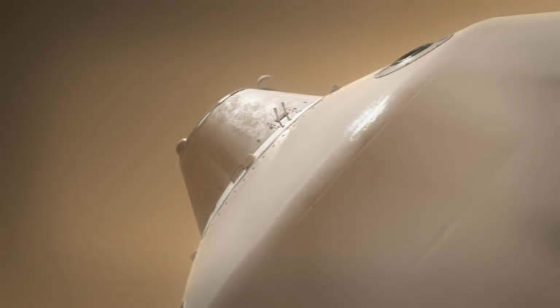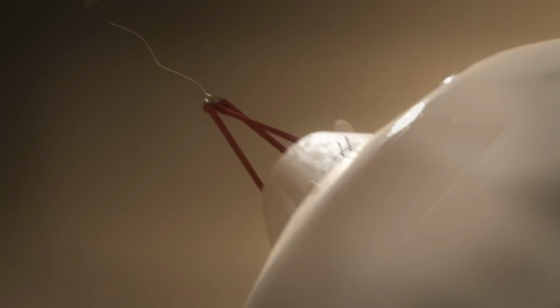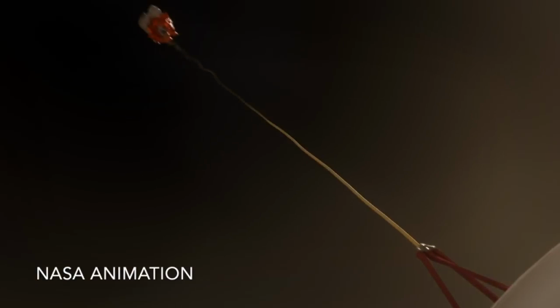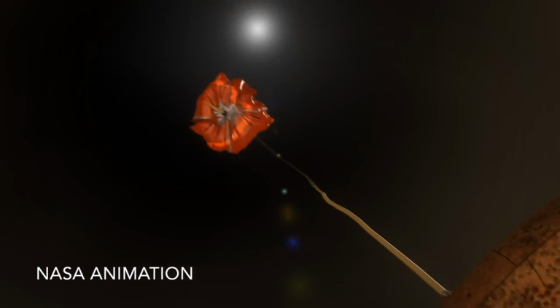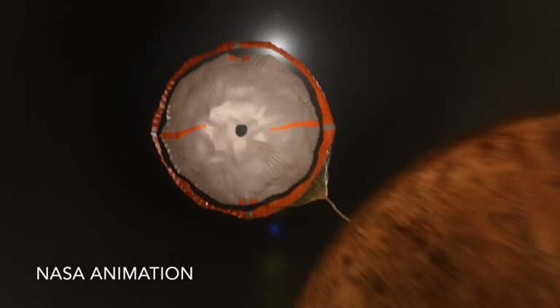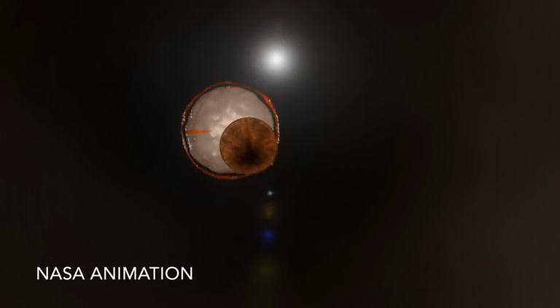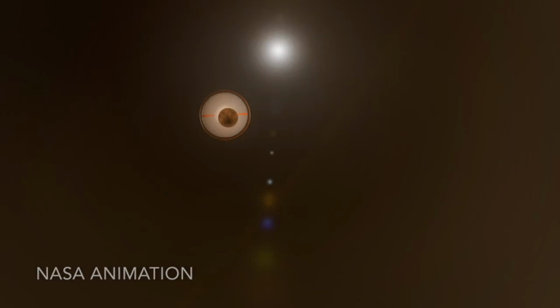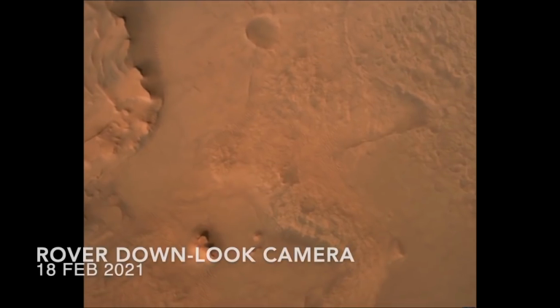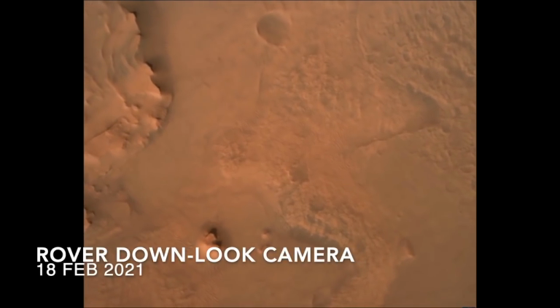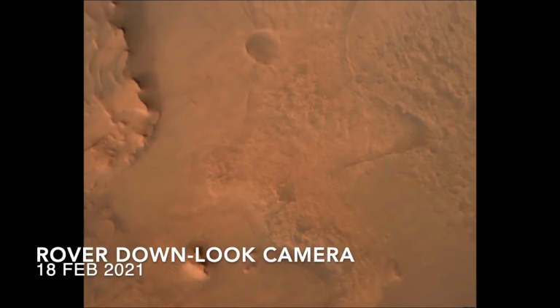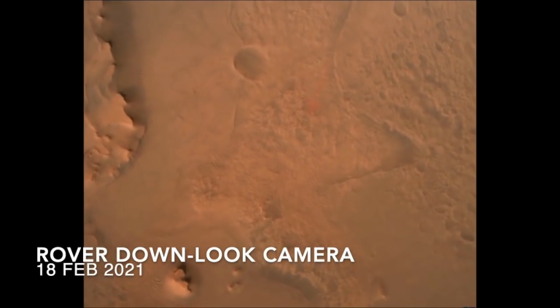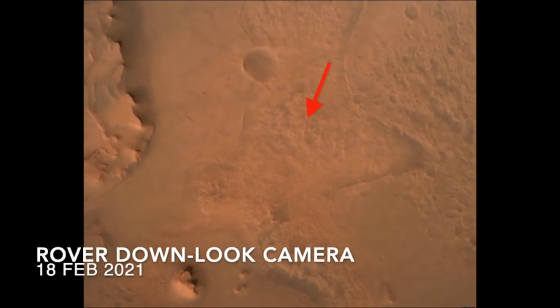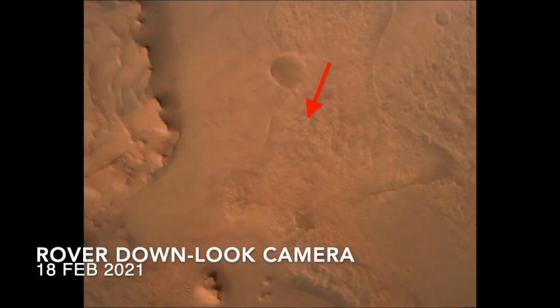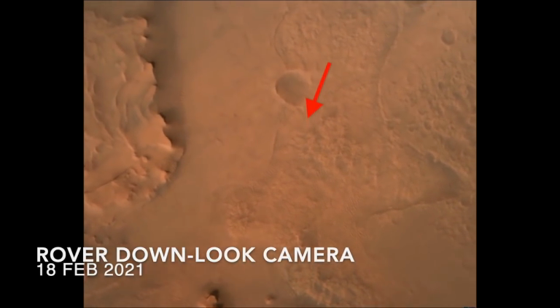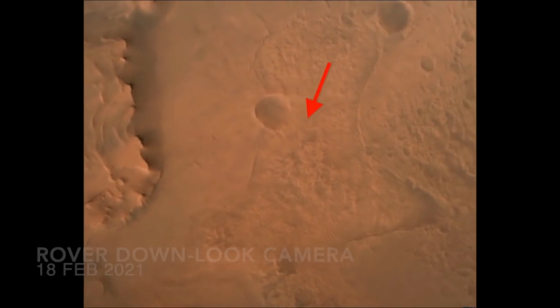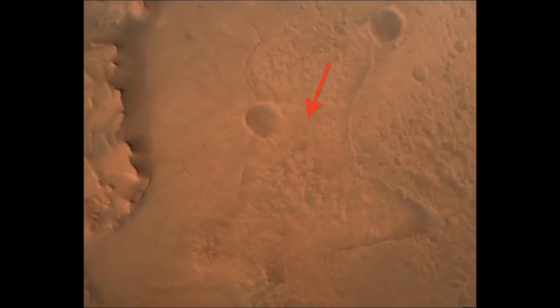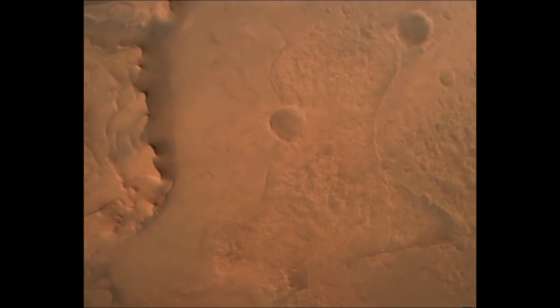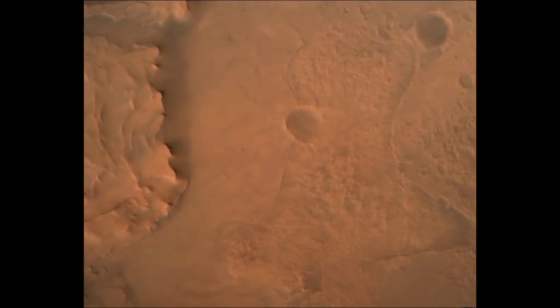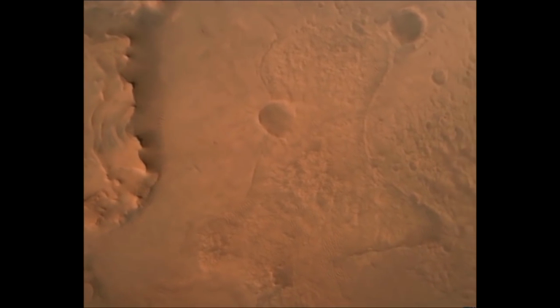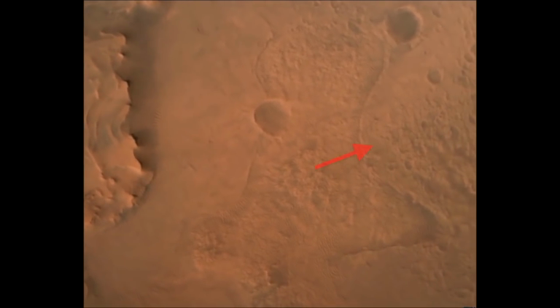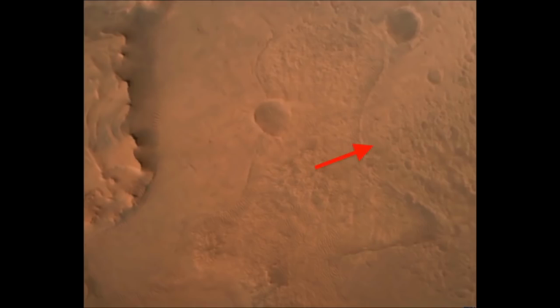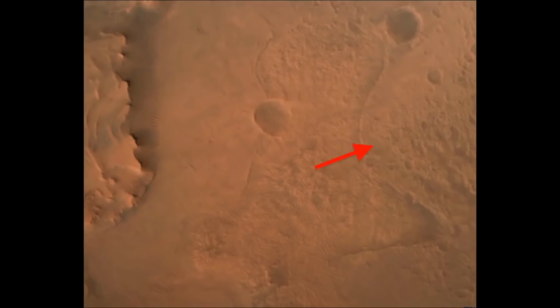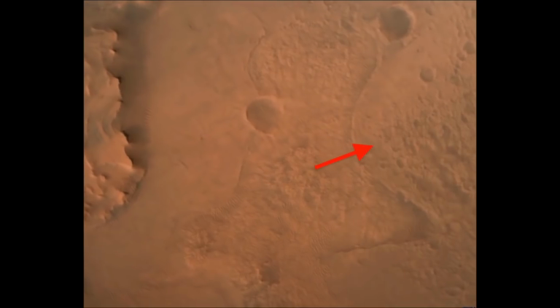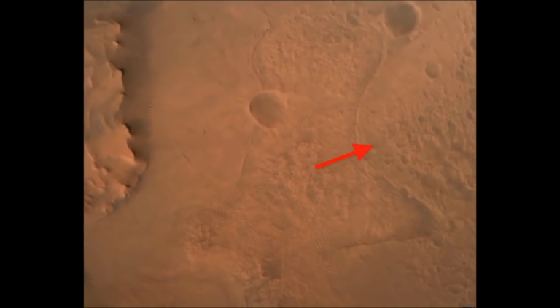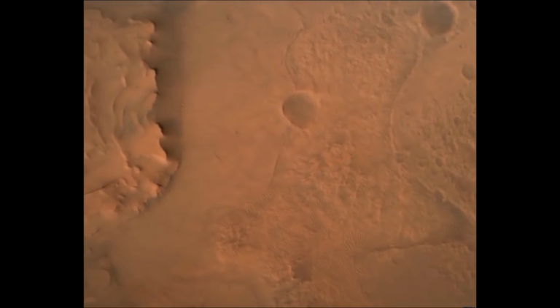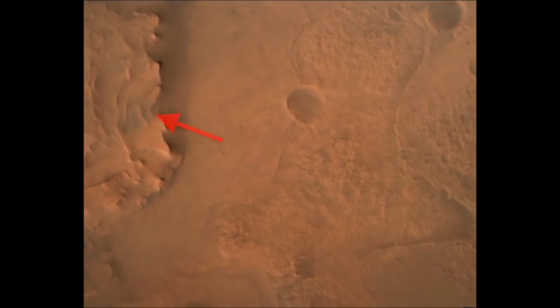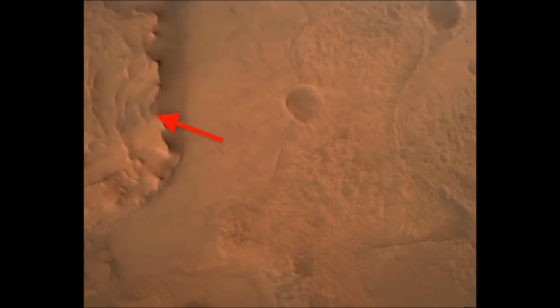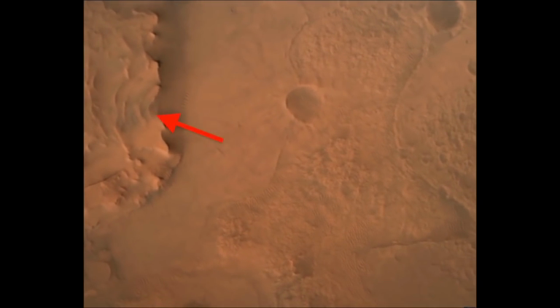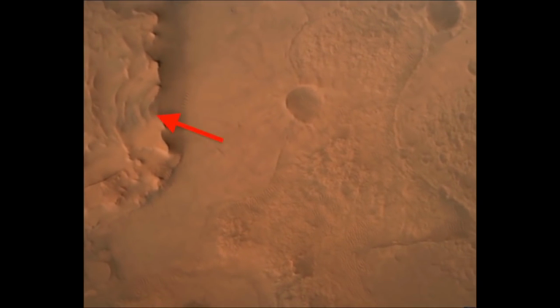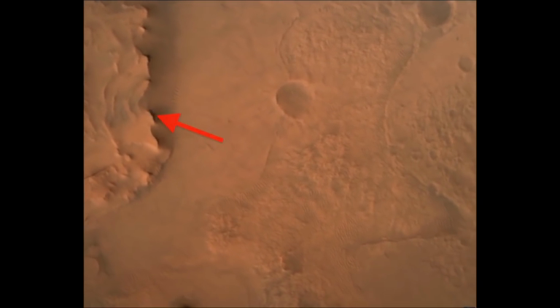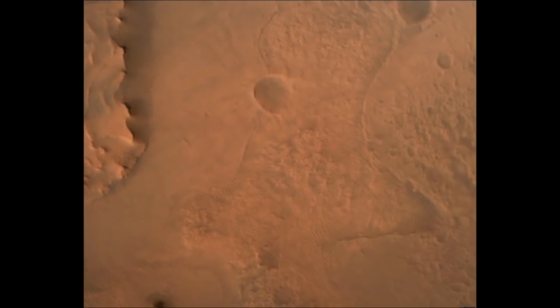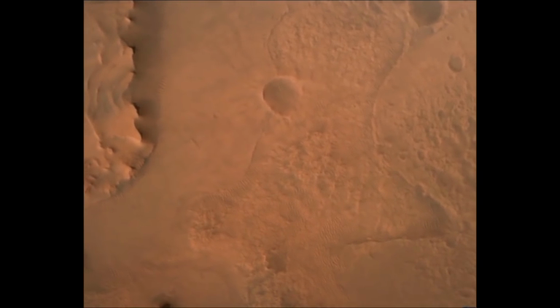The autonomous landing system of Perseverance guided it away from terrain that was a rover deathtrap, but put it on the opposite side from its intended target — the ancient delta deposit inside Jezero Crater.